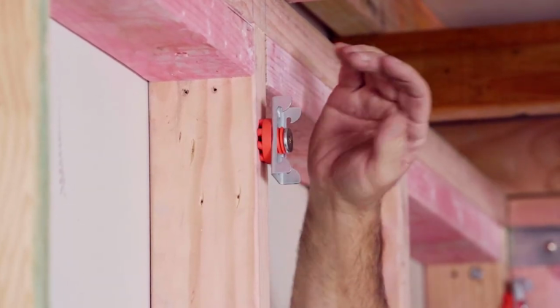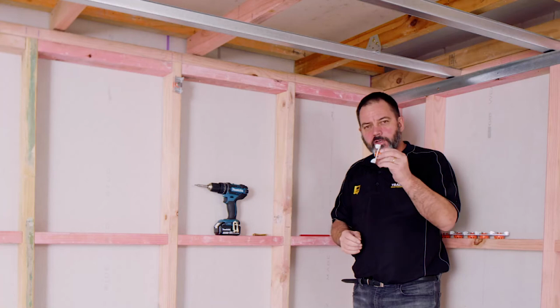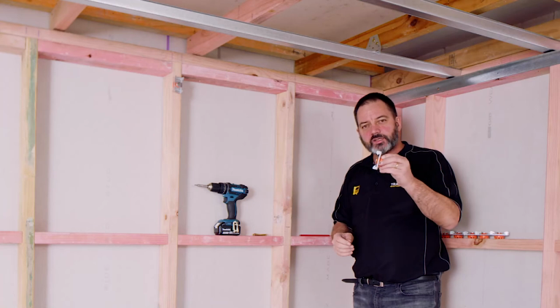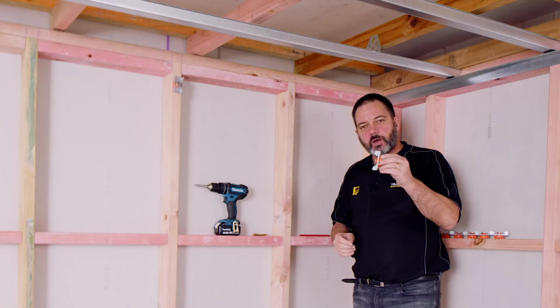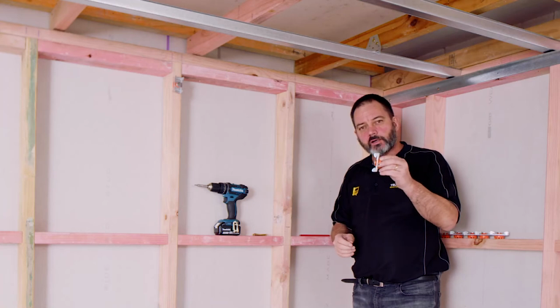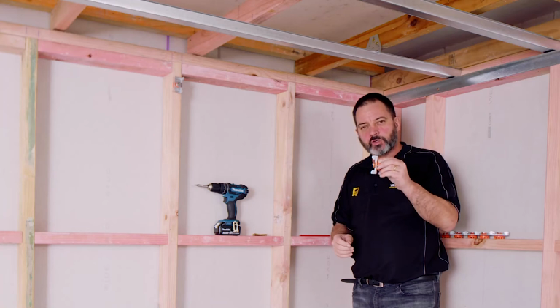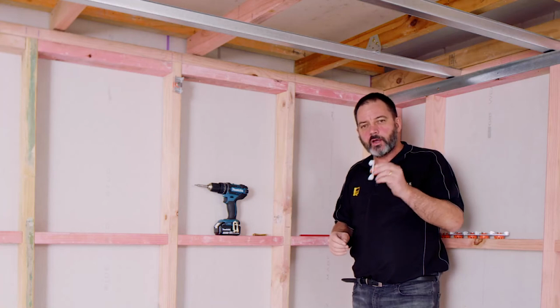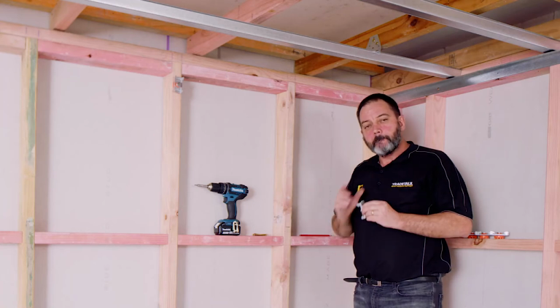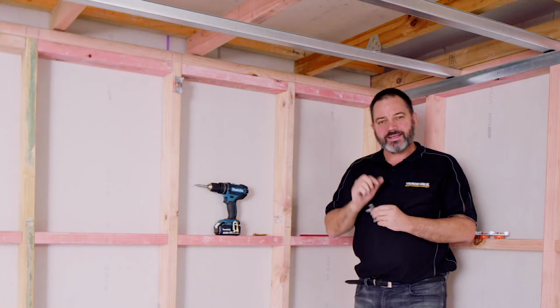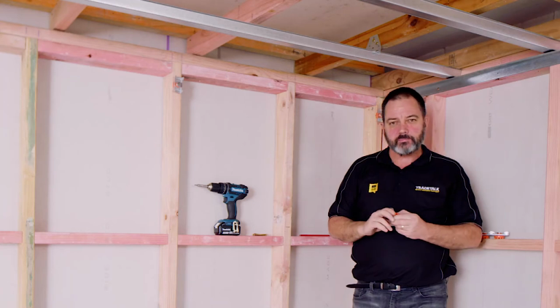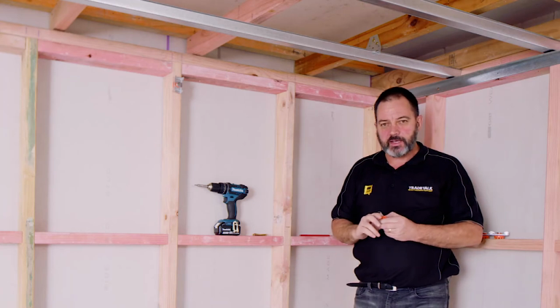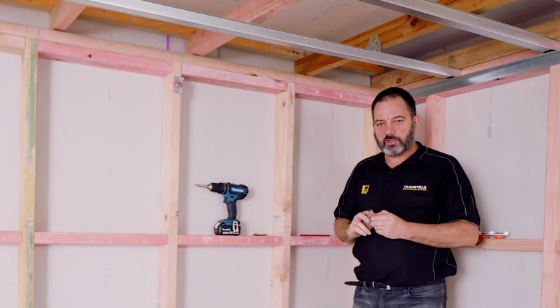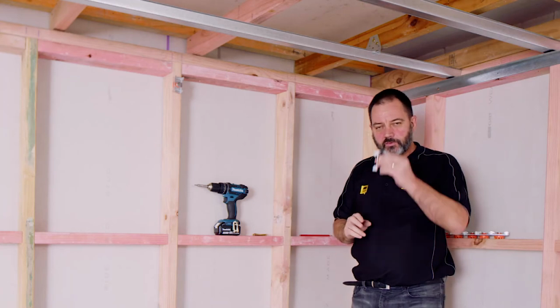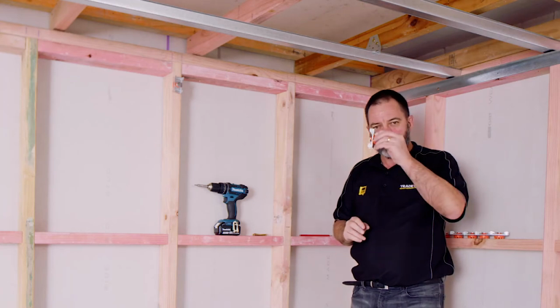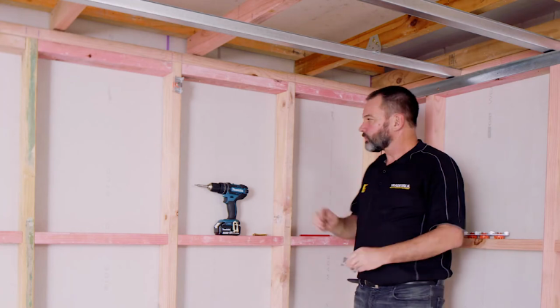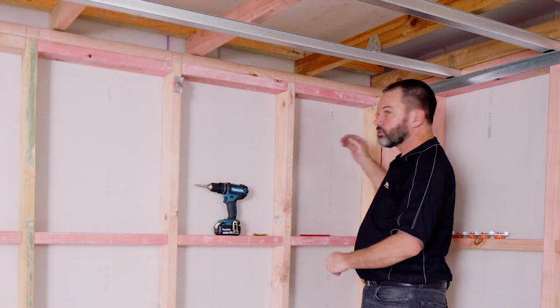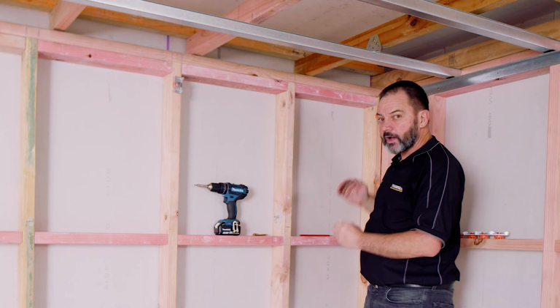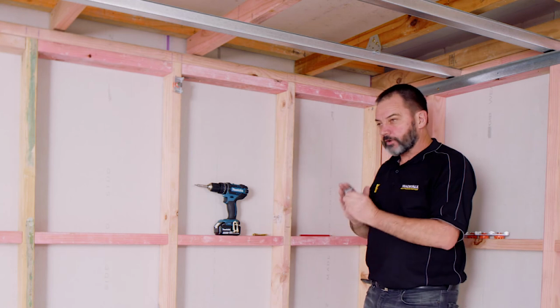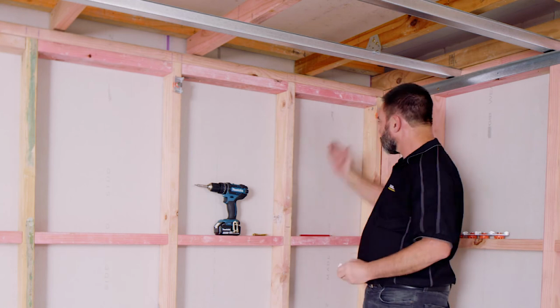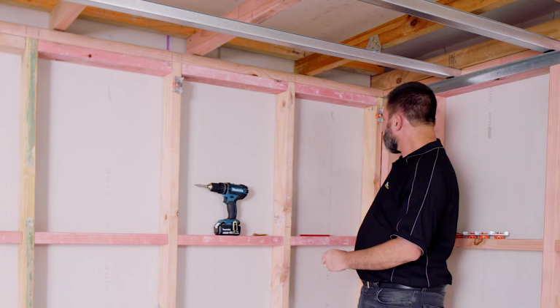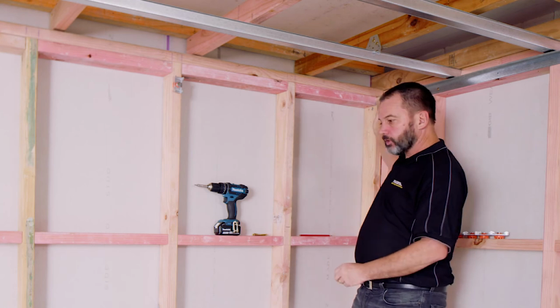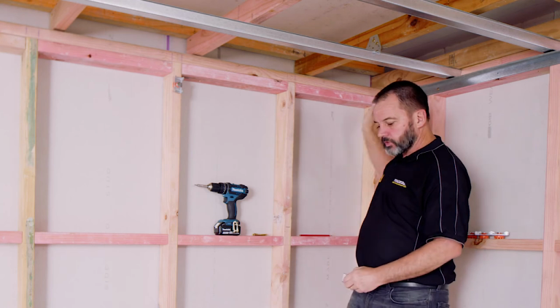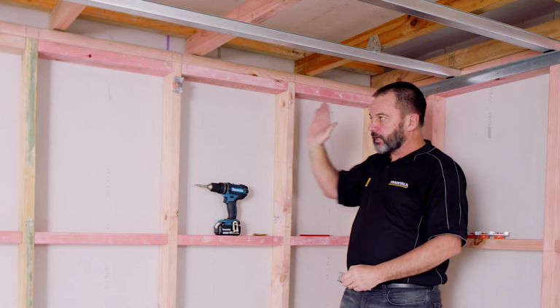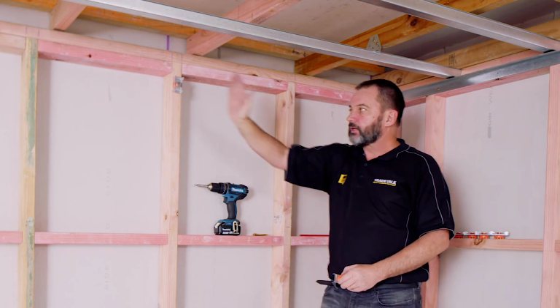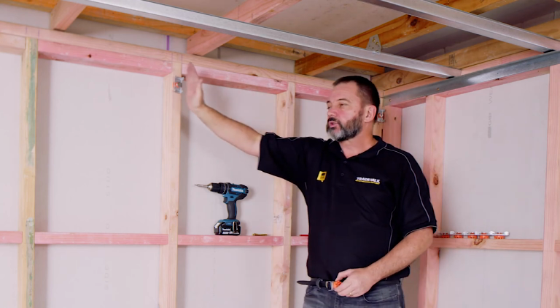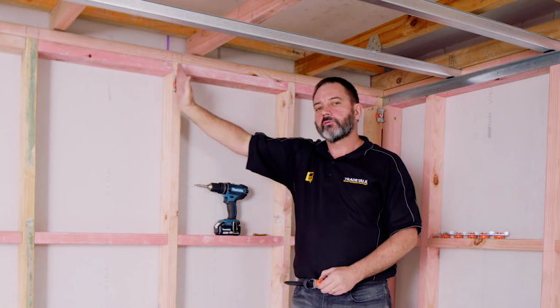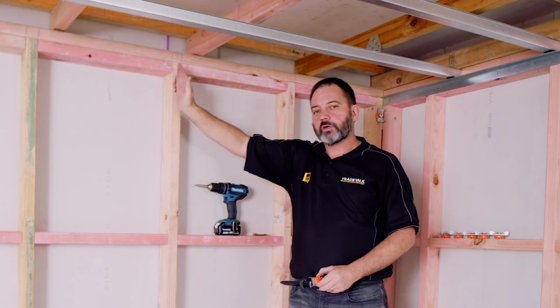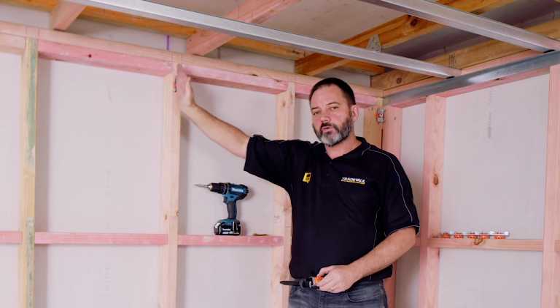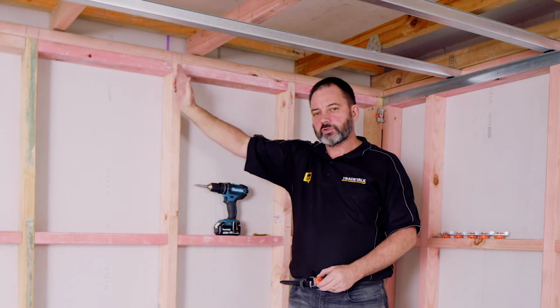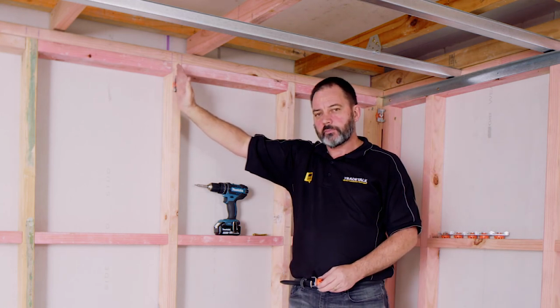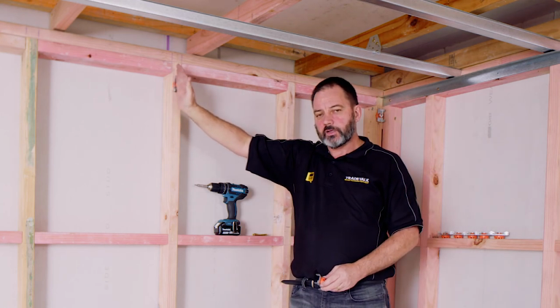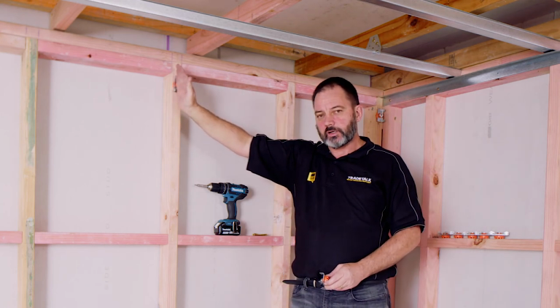Putting the ST001 clips on, maximum spacing for the clips is 1,200mm. One in the corner stud, then 1,200mm out for your next clip.